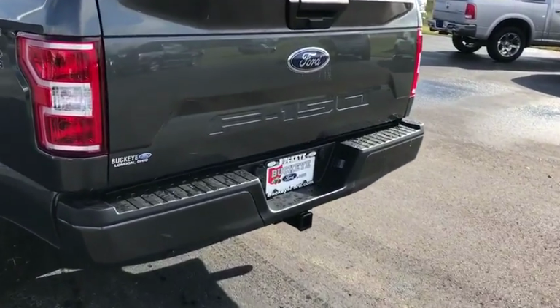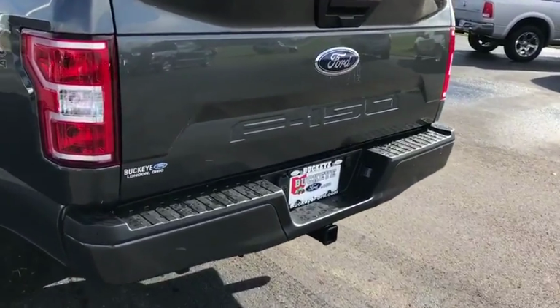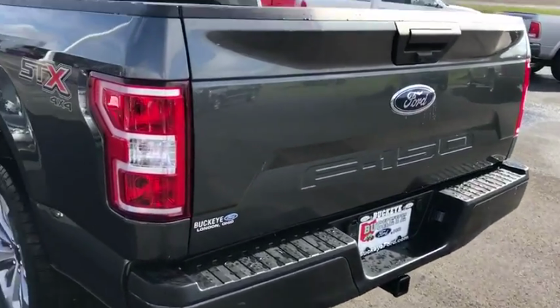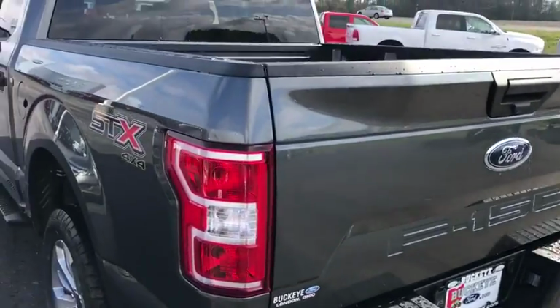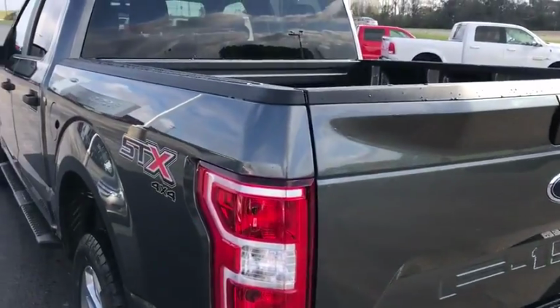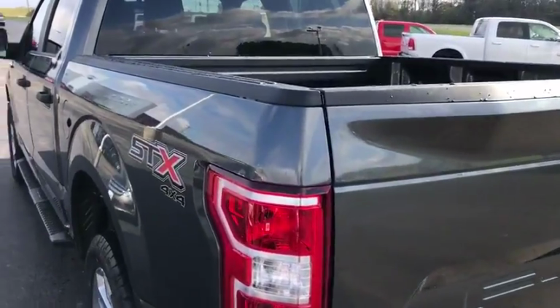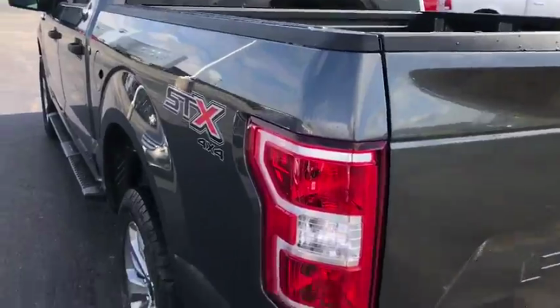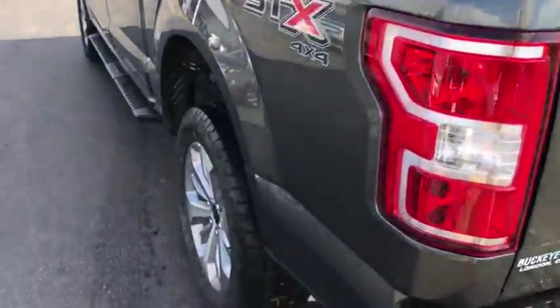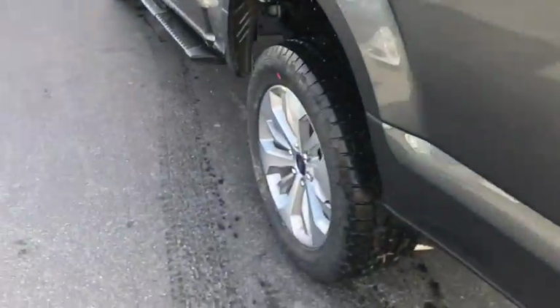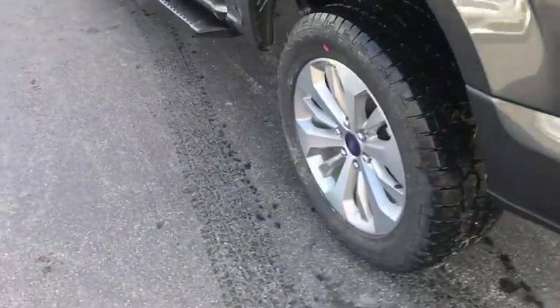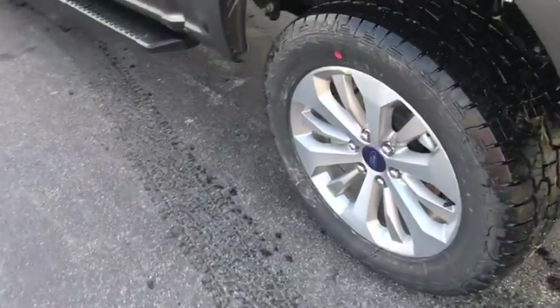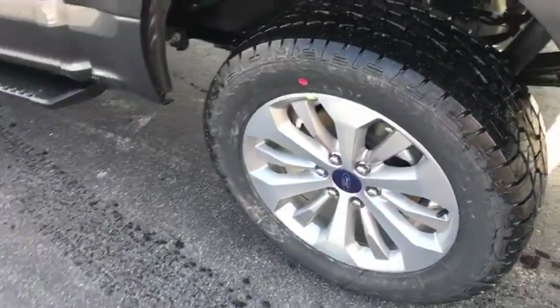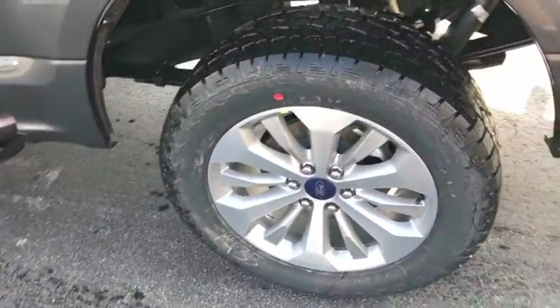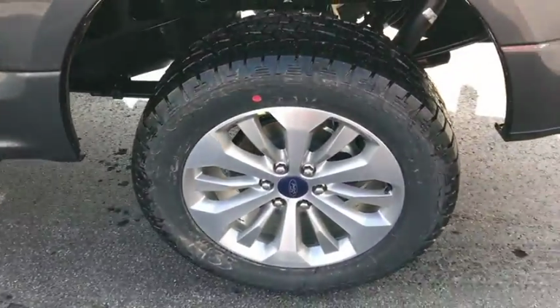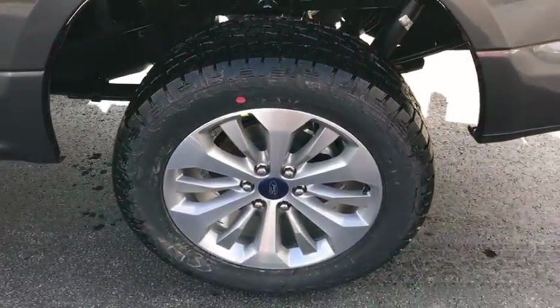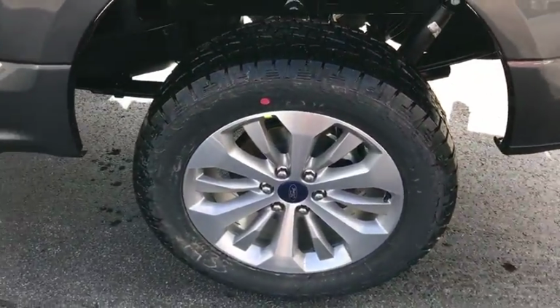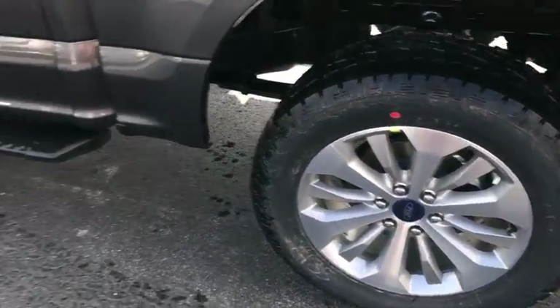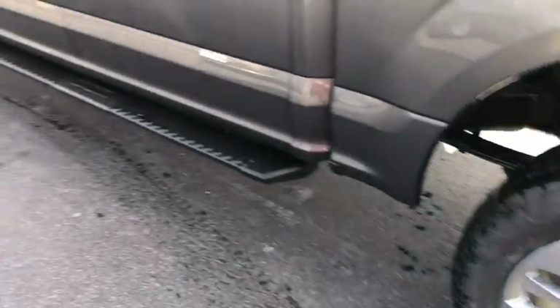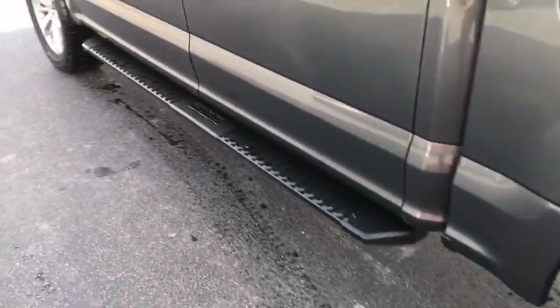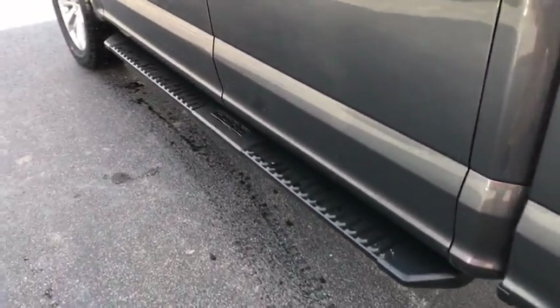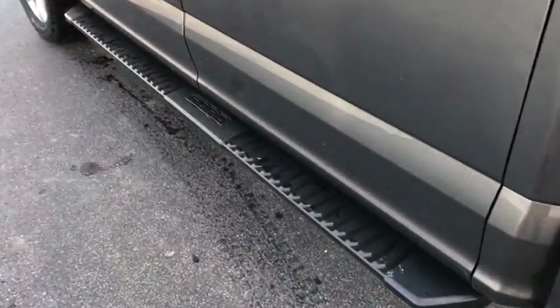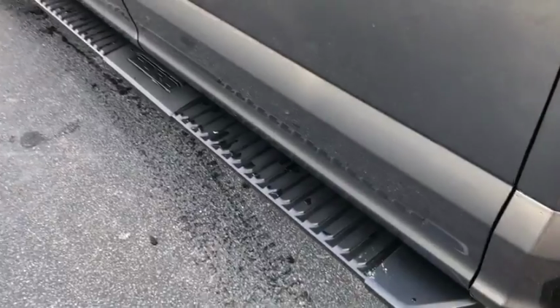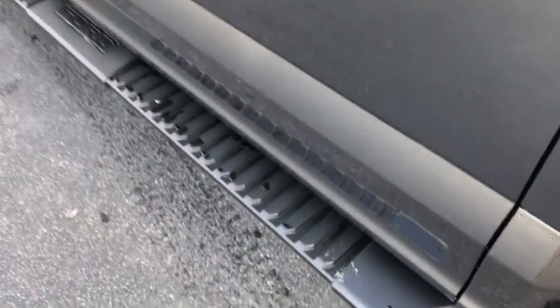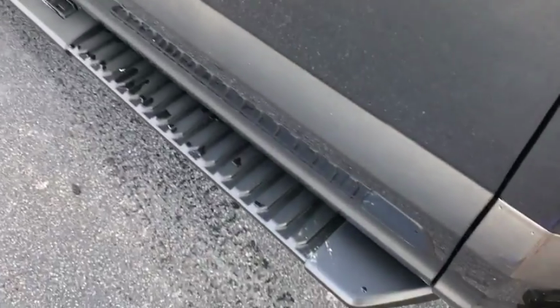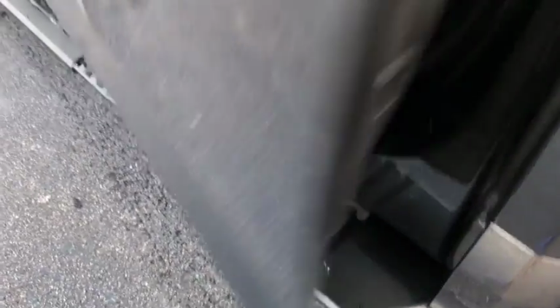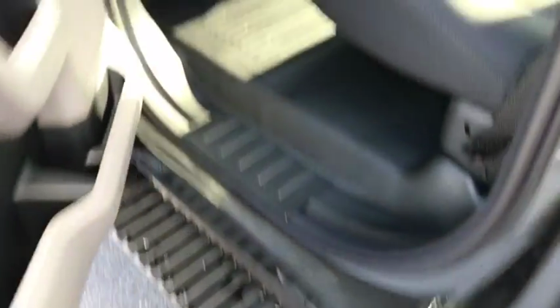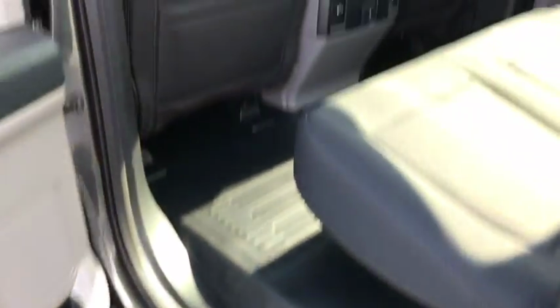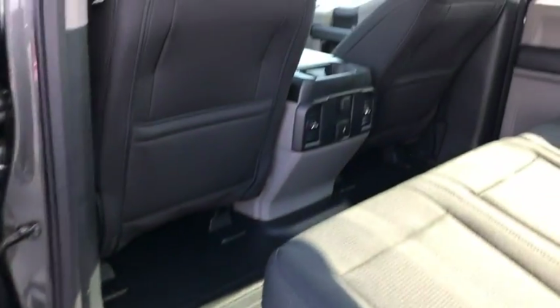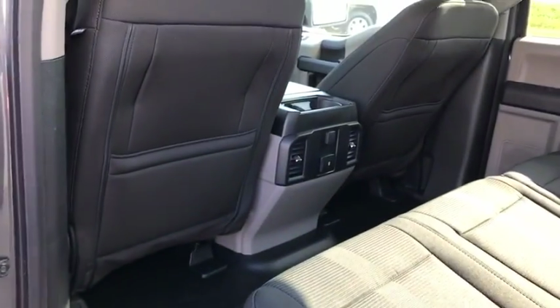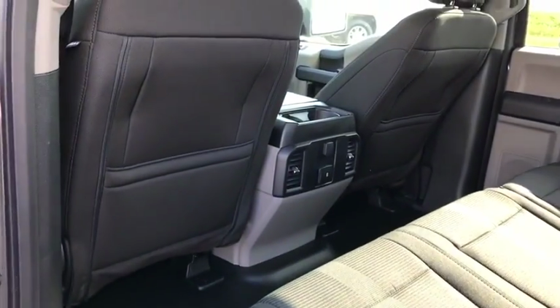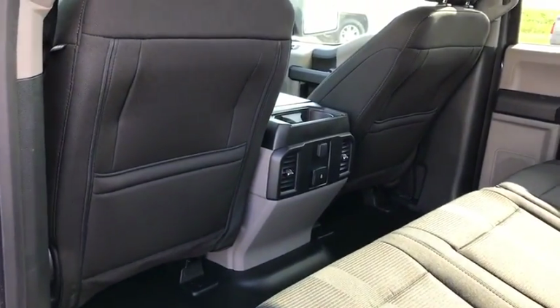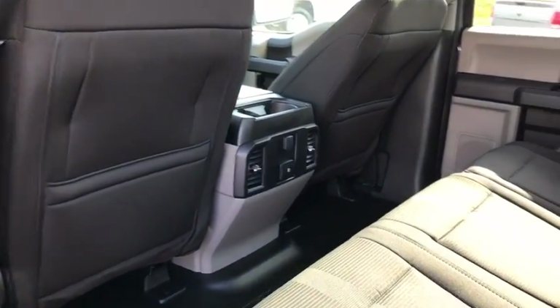Tachometer, brake assist, tilt steering wheel, passenger vanity mirror, front license plate bracket, low tire pressure warning, four-piece floor mat set, front wheel independent suspension.